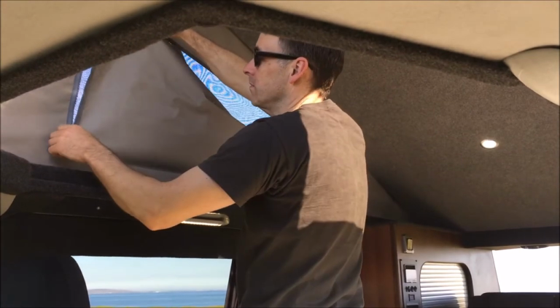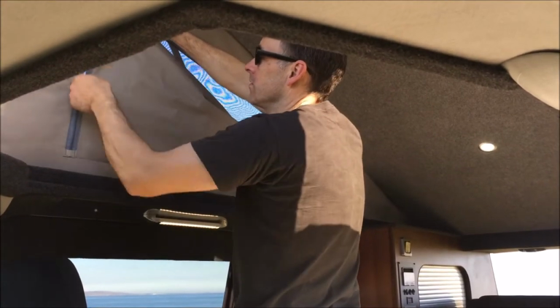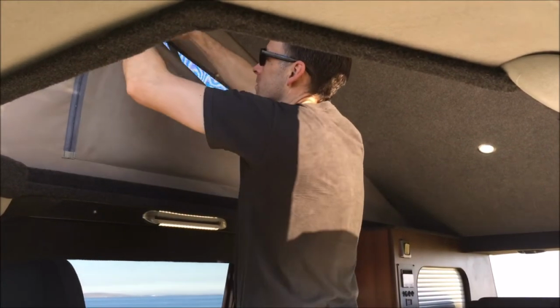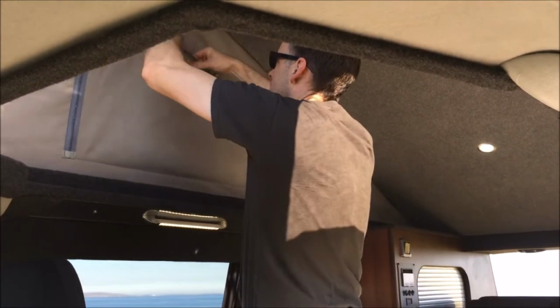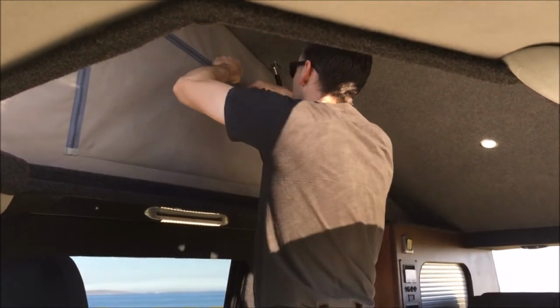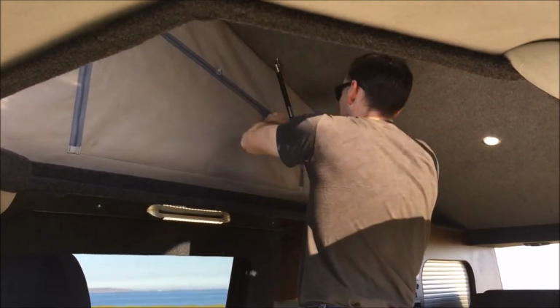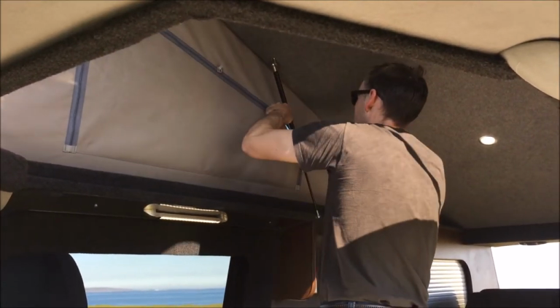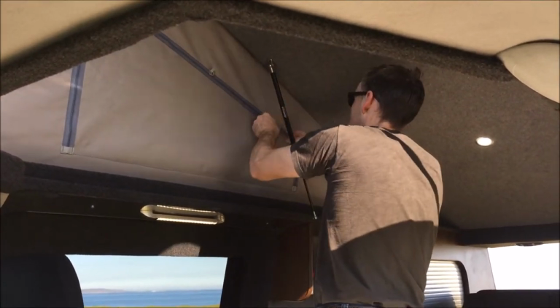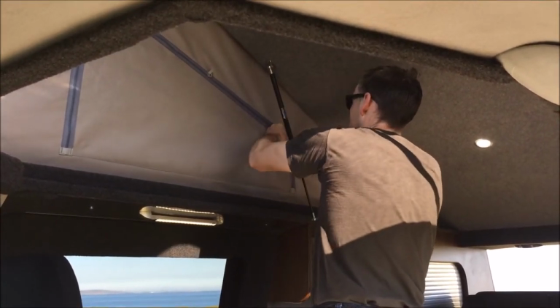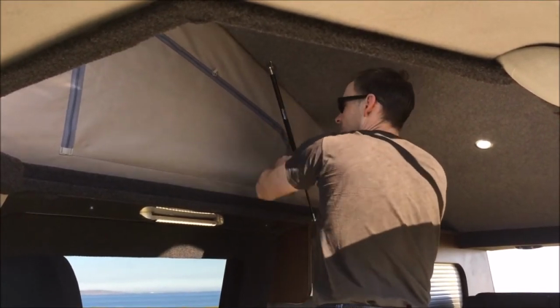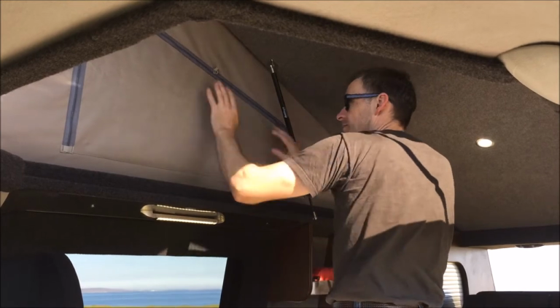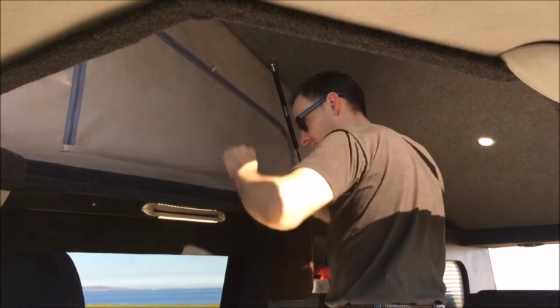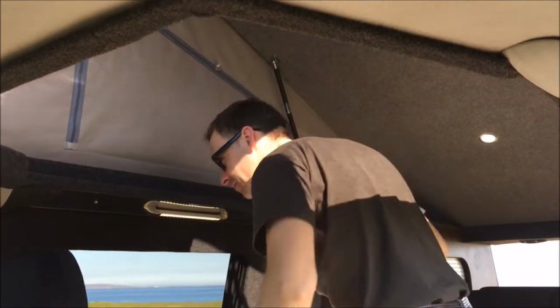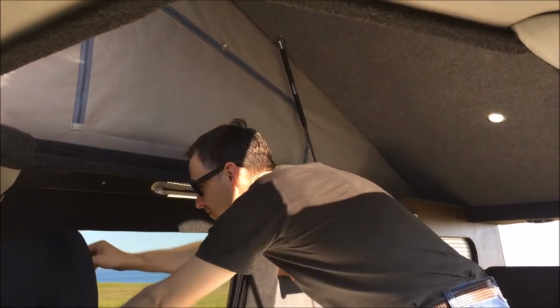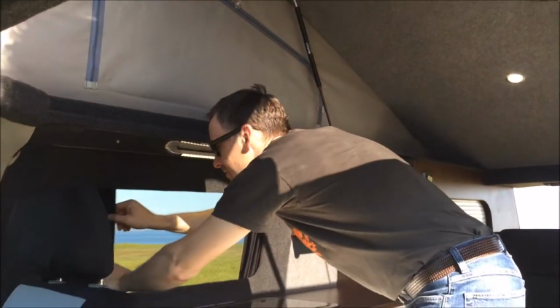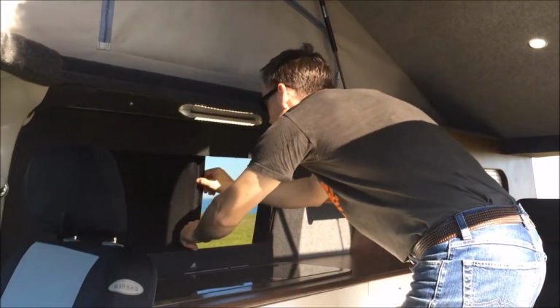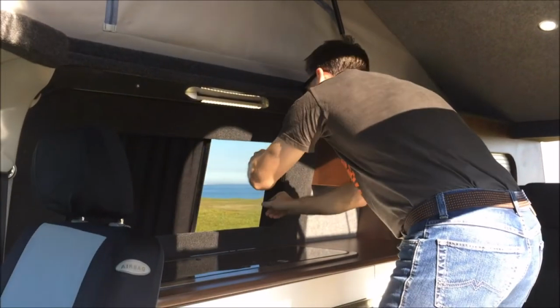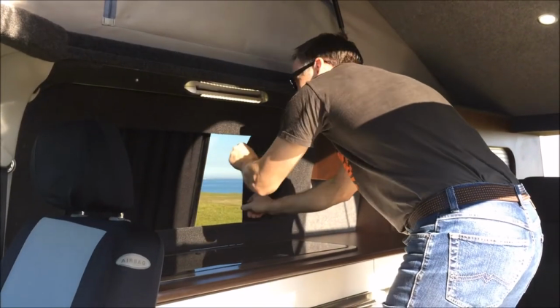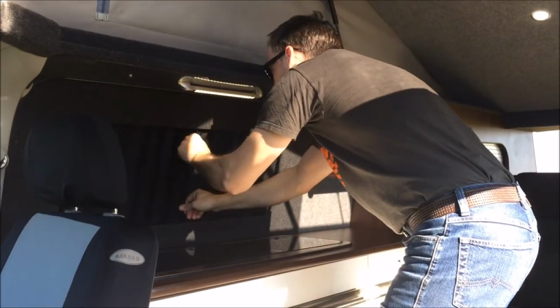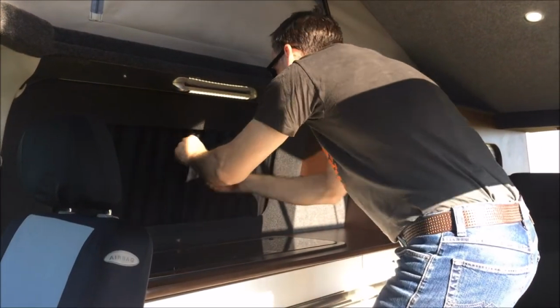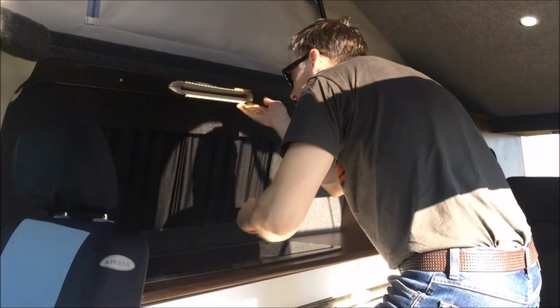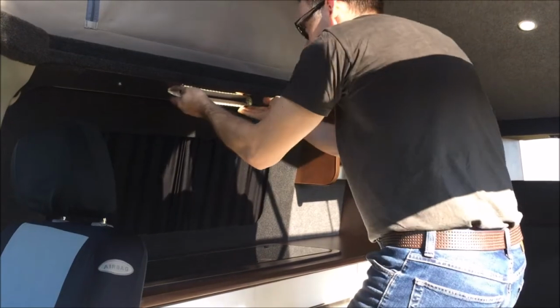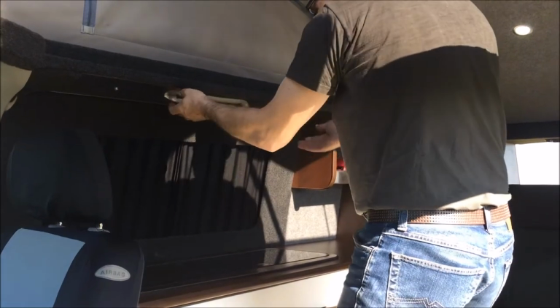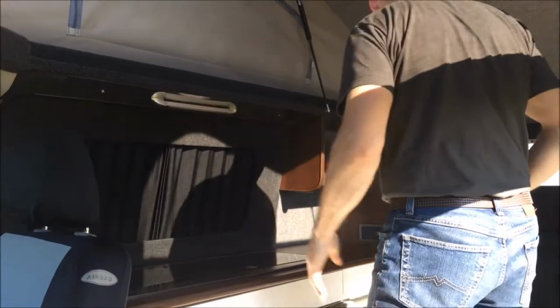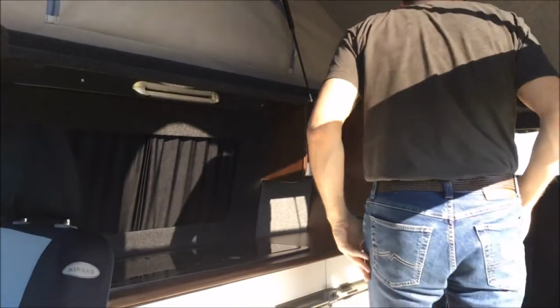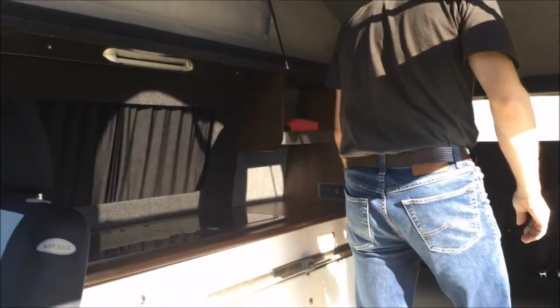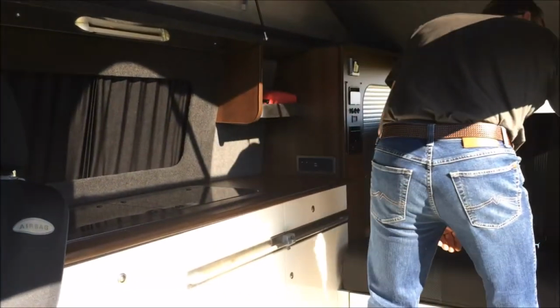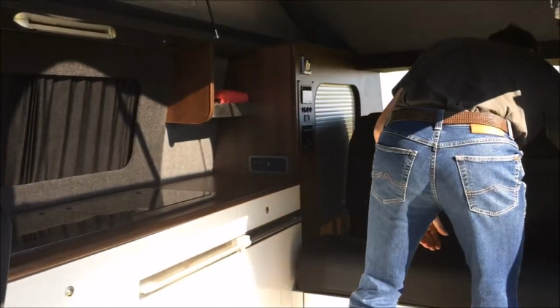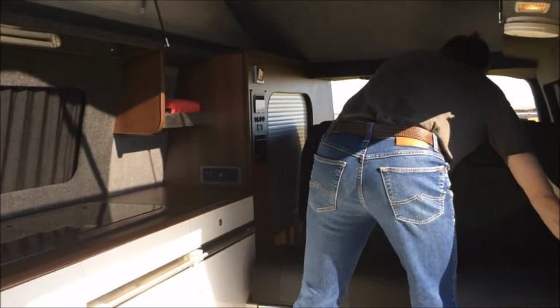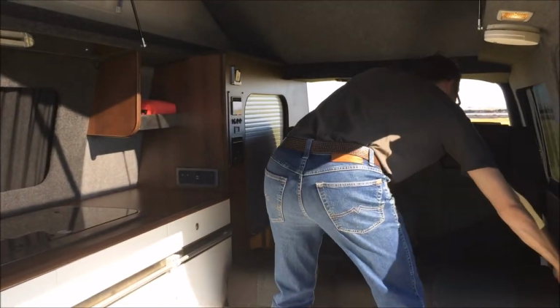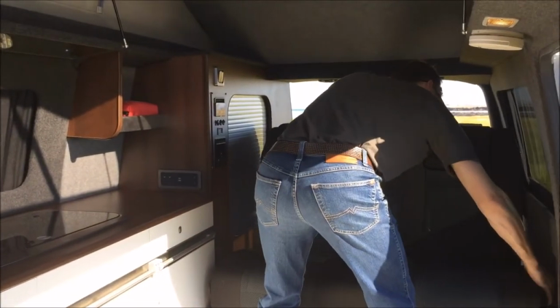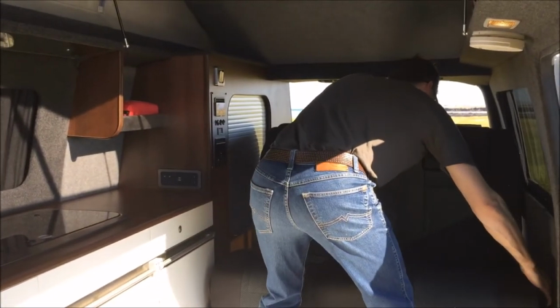Up here we have our fly screen which can be closed during those cold evenings, but very nice to open in the mornings to let fresh air through. We also have blackout blinds — they help when the sun is shining.